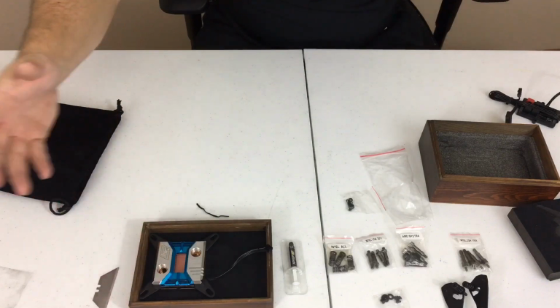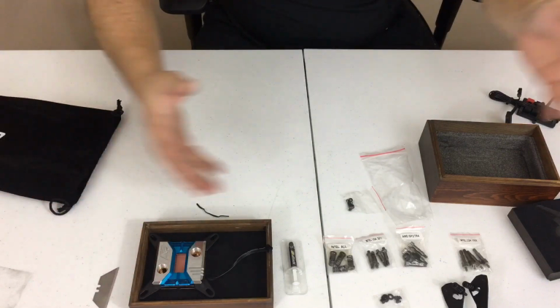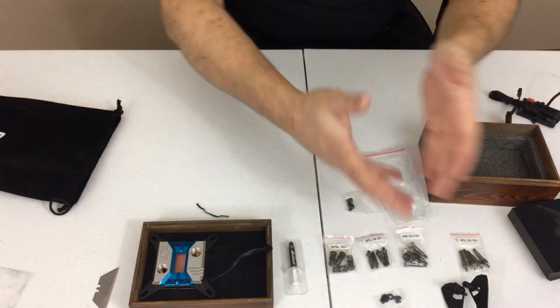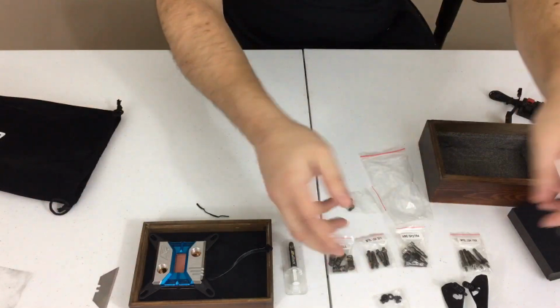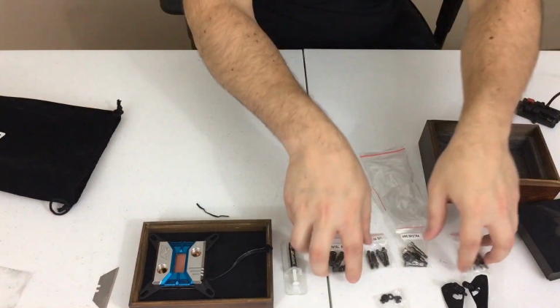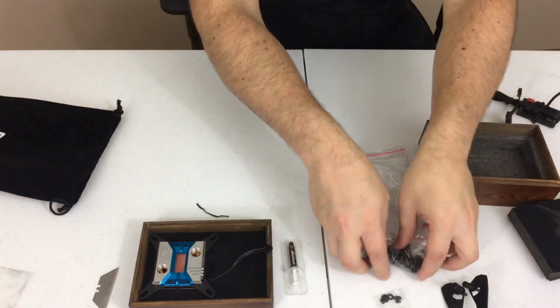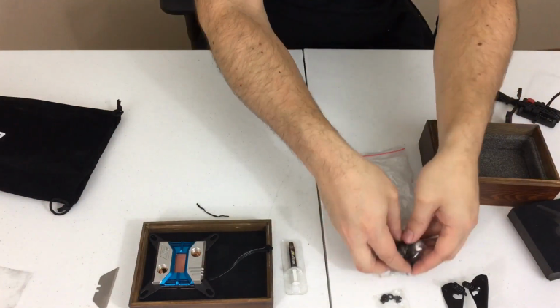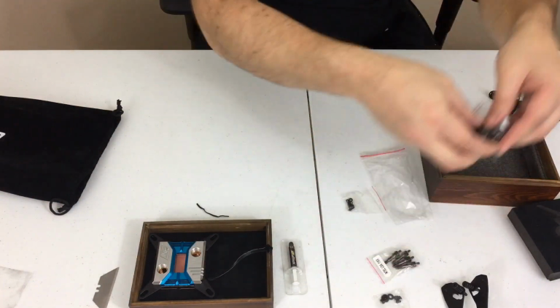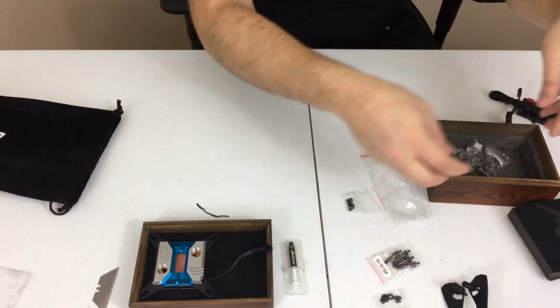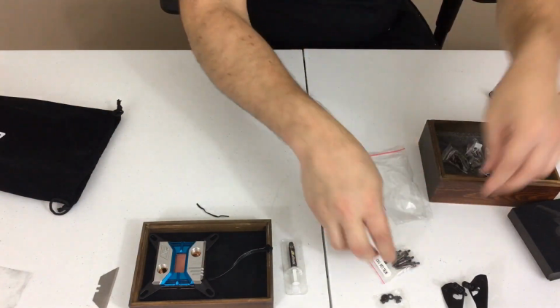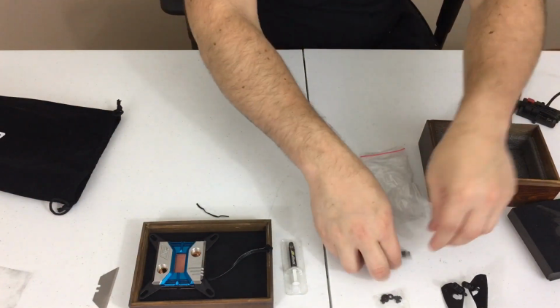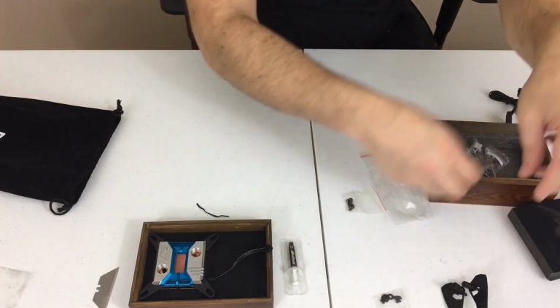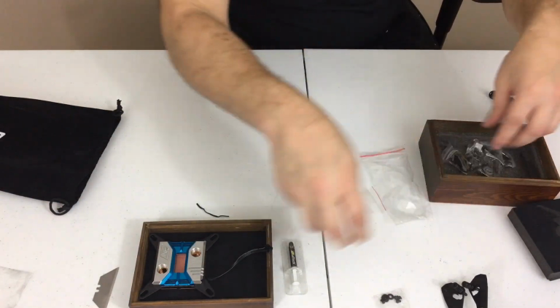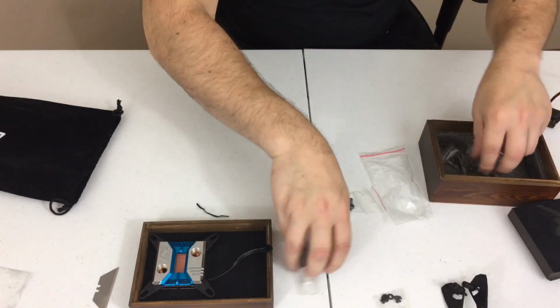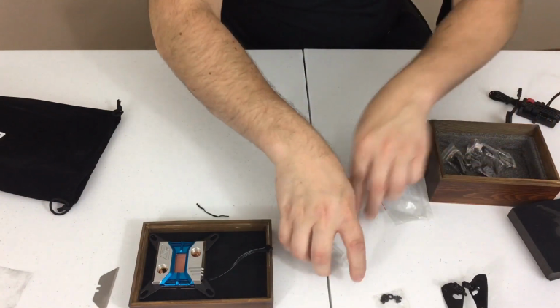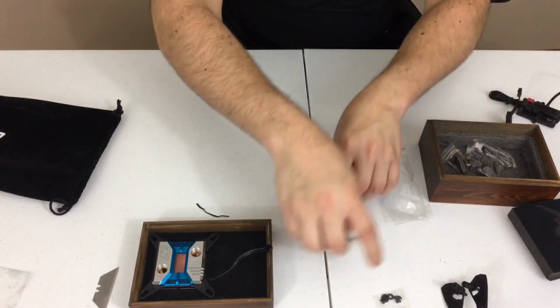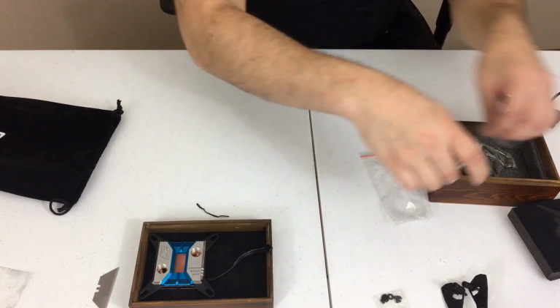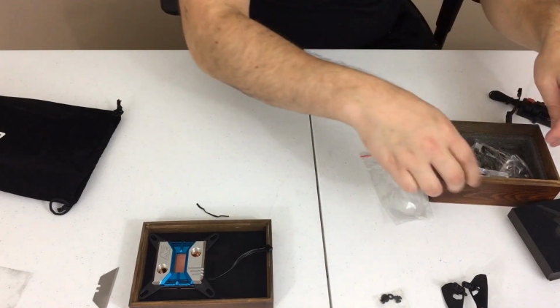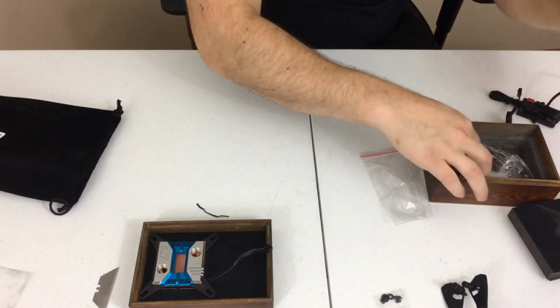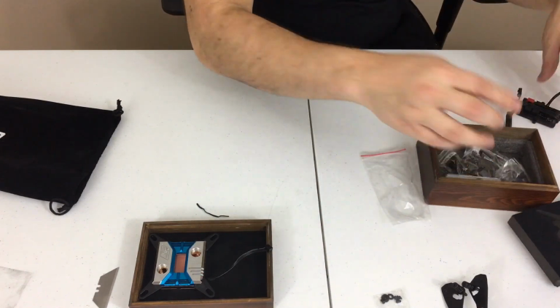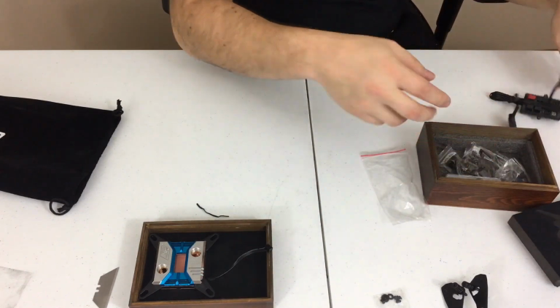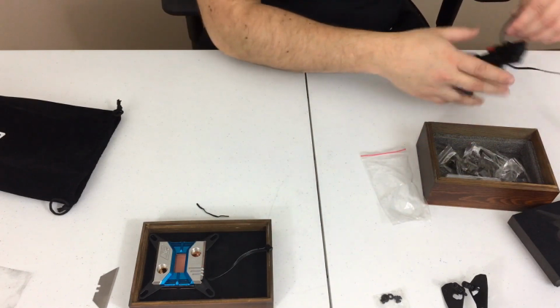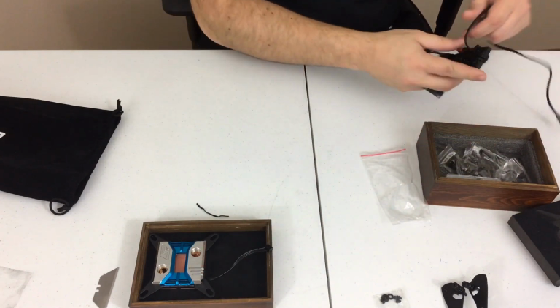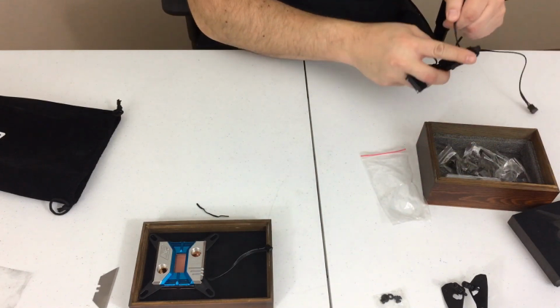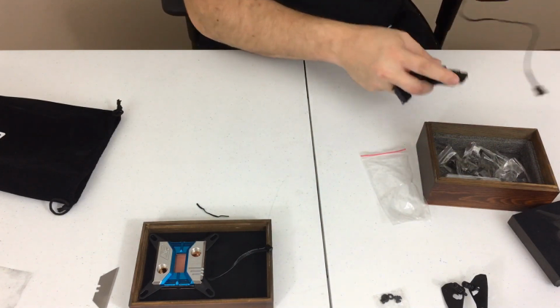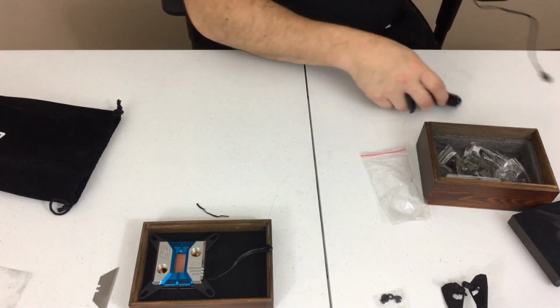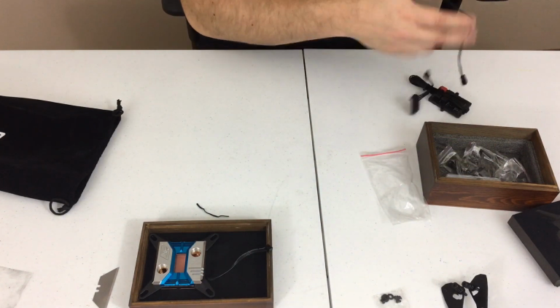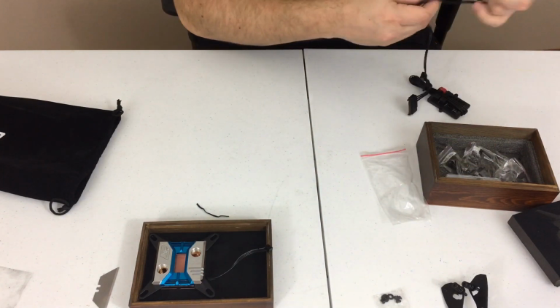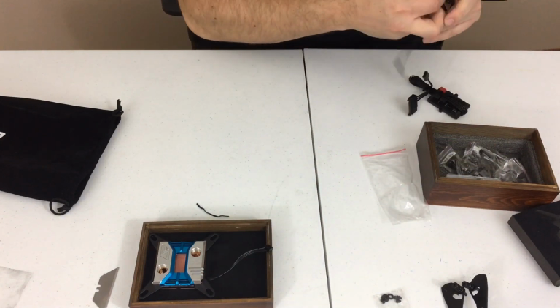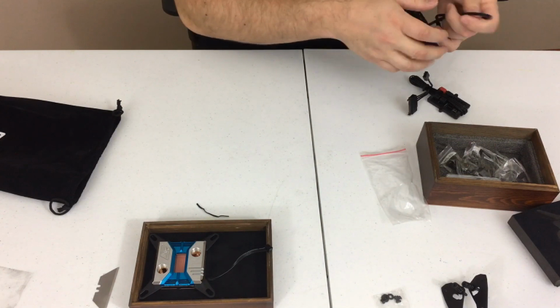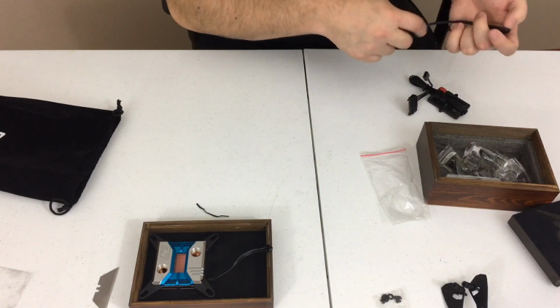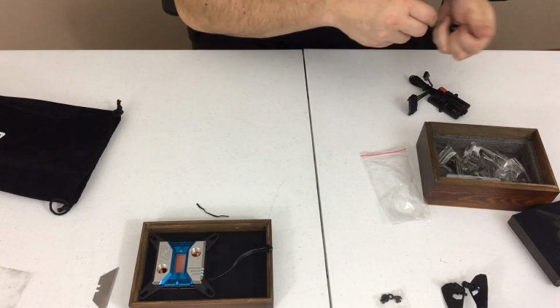With that being said, we've seen our unboxing. We'll put all our screws back underneath here, and let's get some final thoughts and see what you guys think in the comments below. Stay tuned.